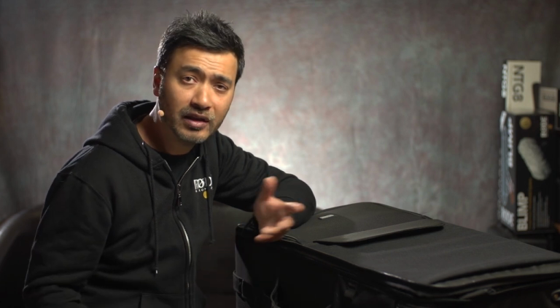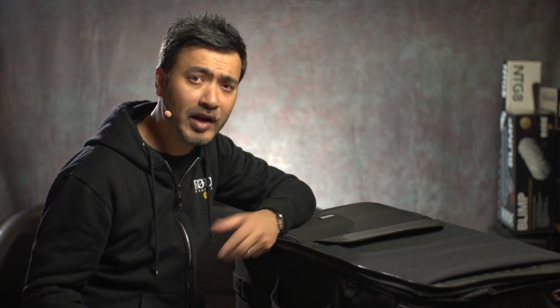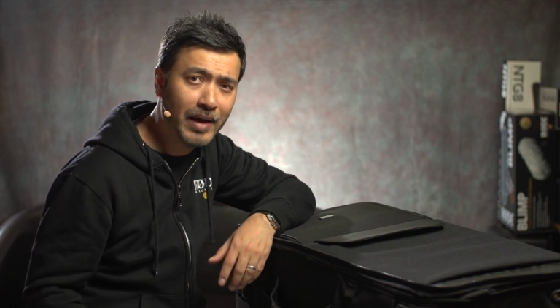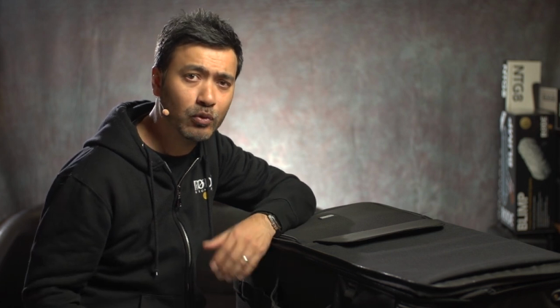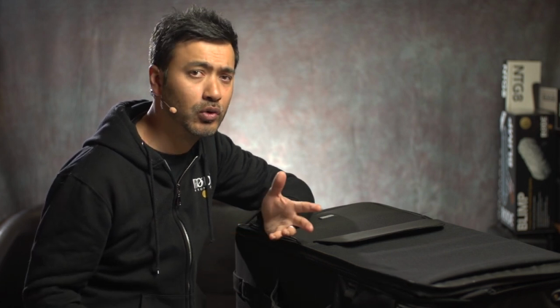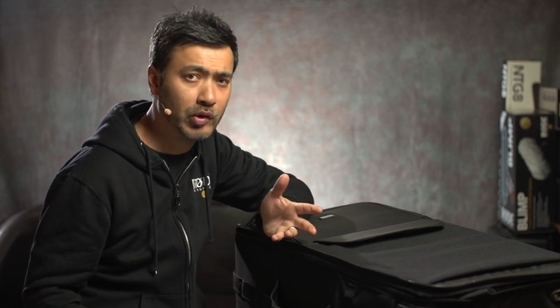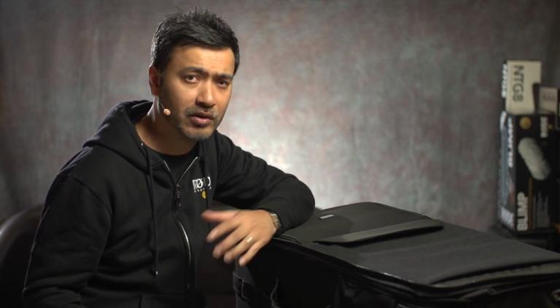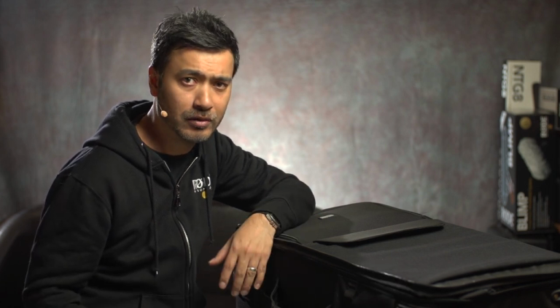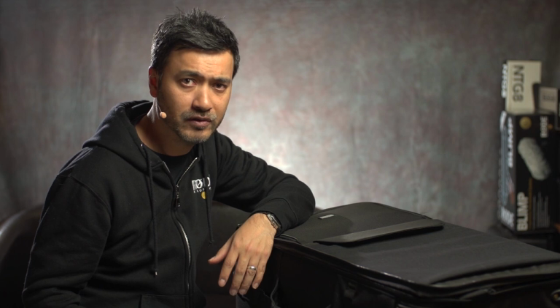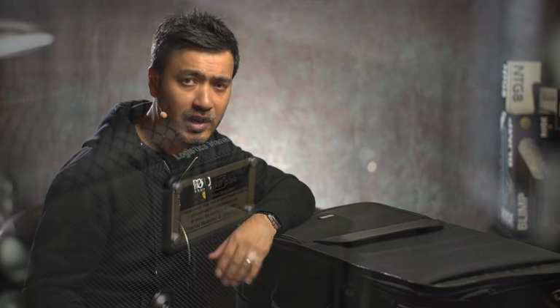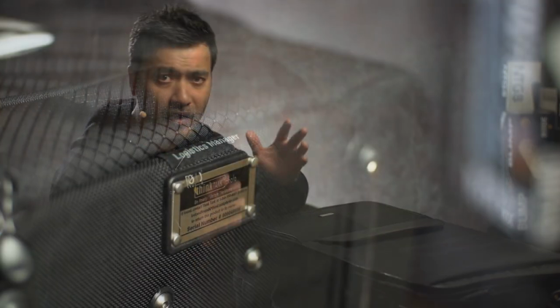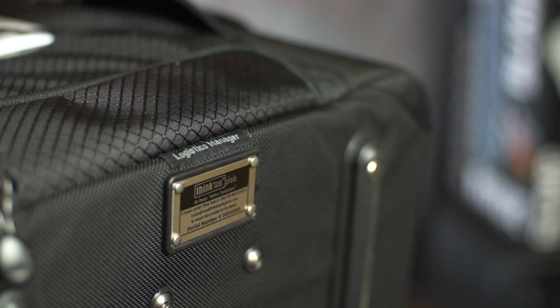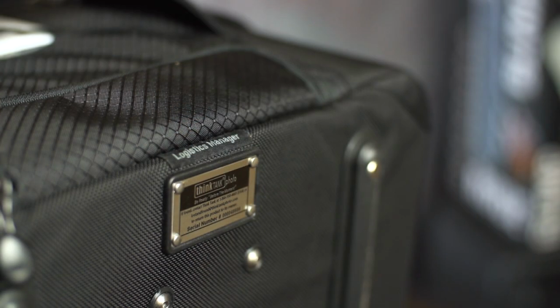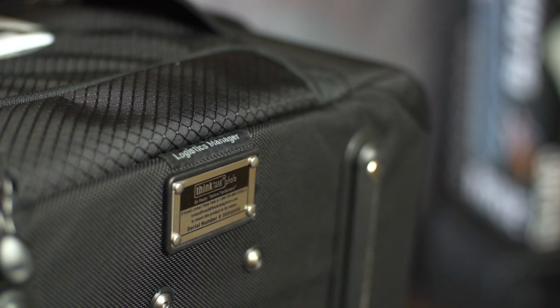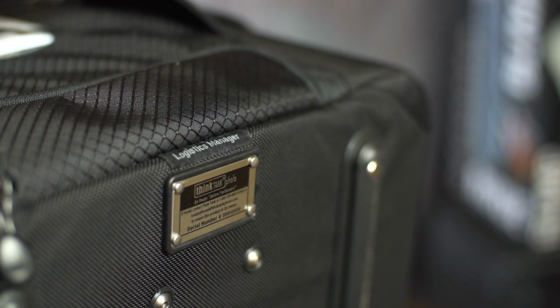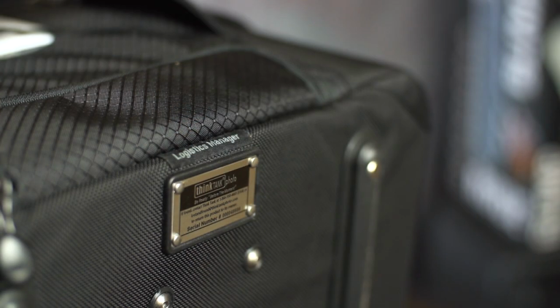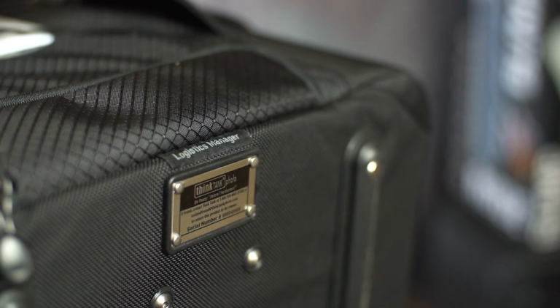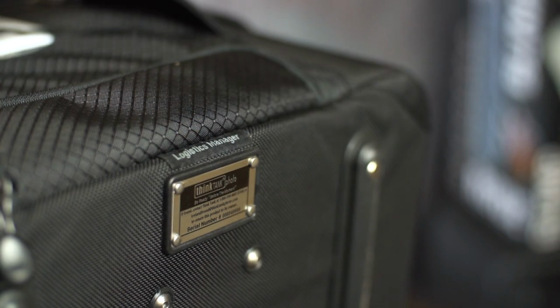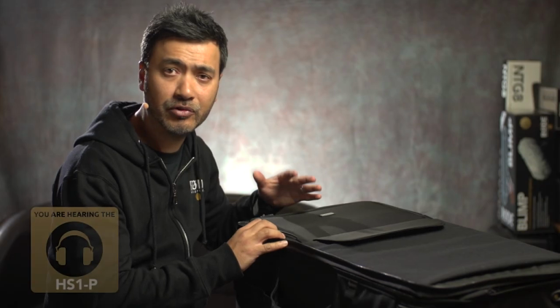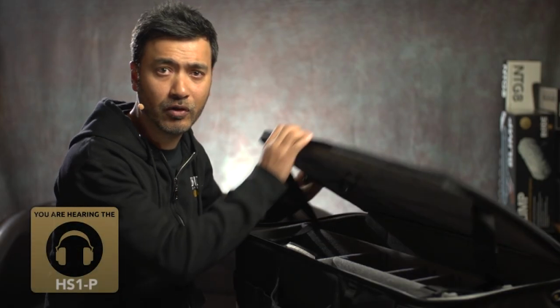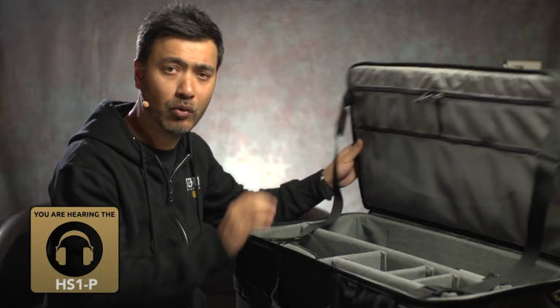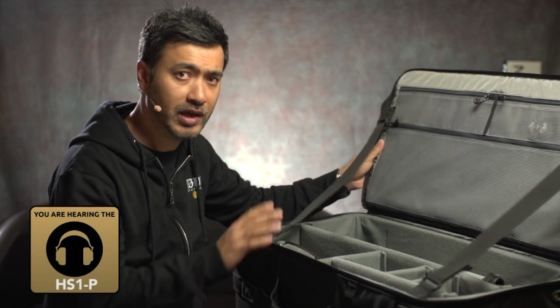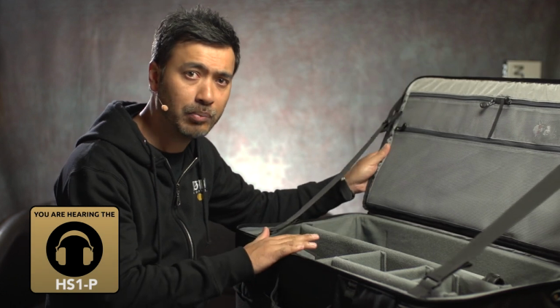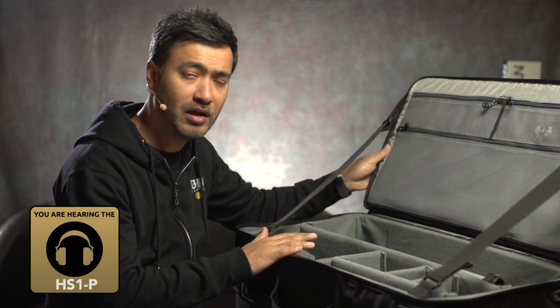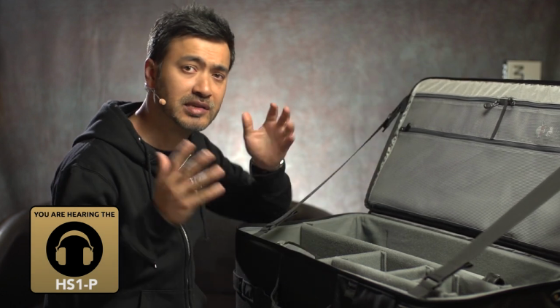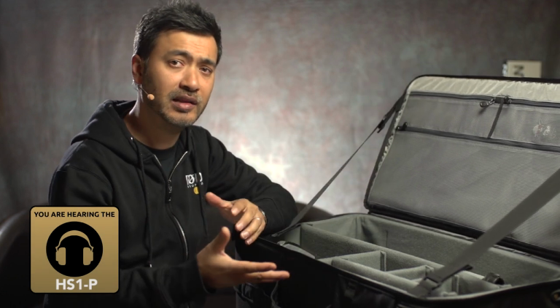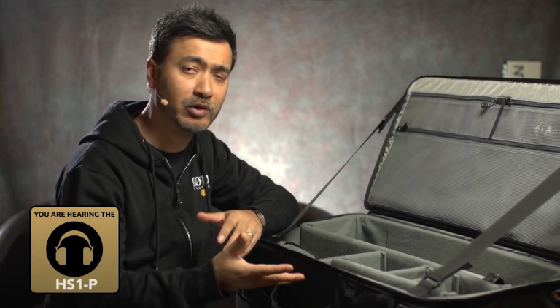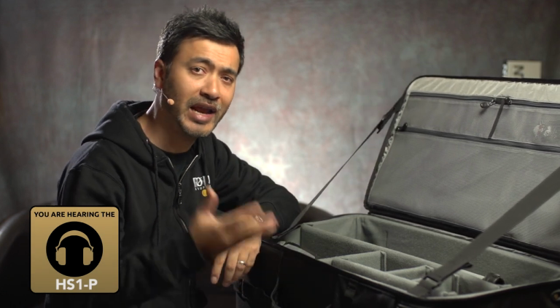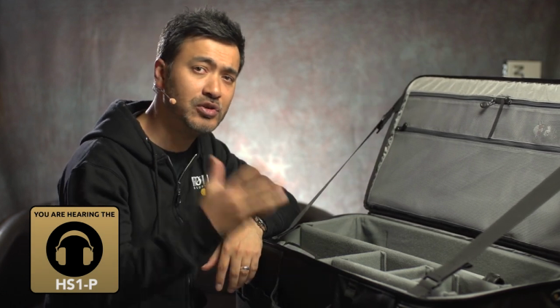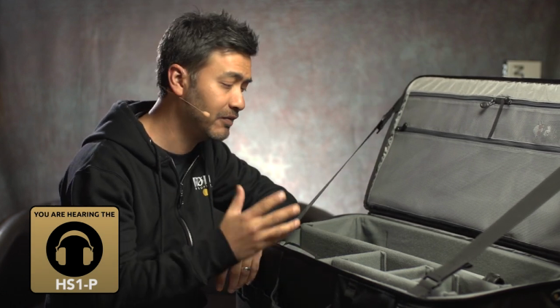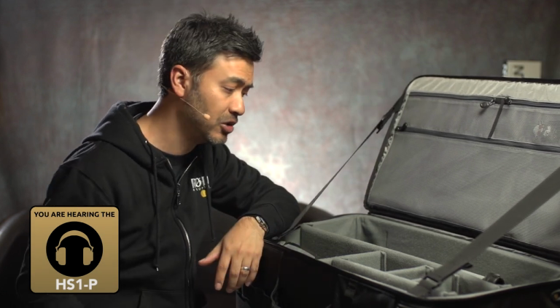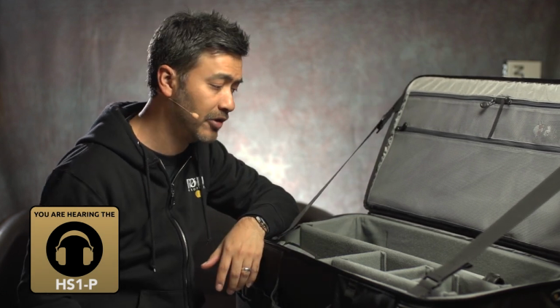Second, find a bag that will store your audio kit and all its components. Here I have a Think Tank Logistics Manager 30, and by centralising all my audio gear in the one place, I can easily take this bag with me on any shoot and cover any job scenario.